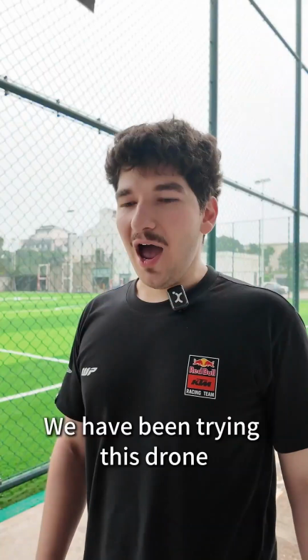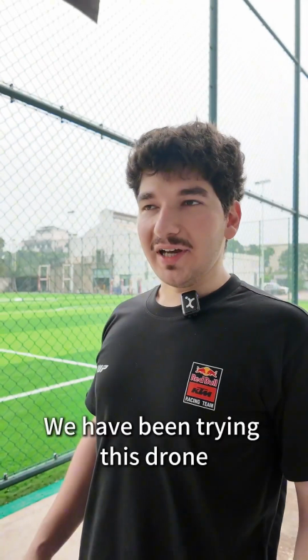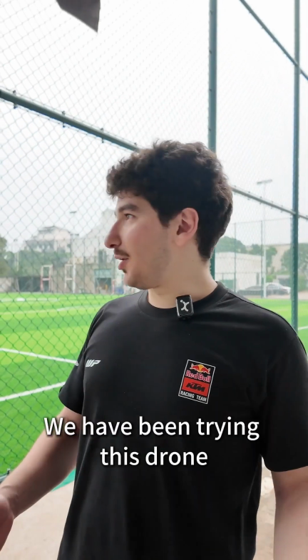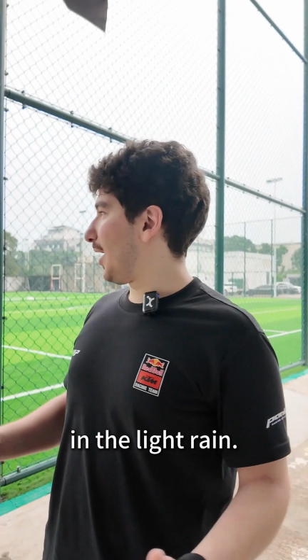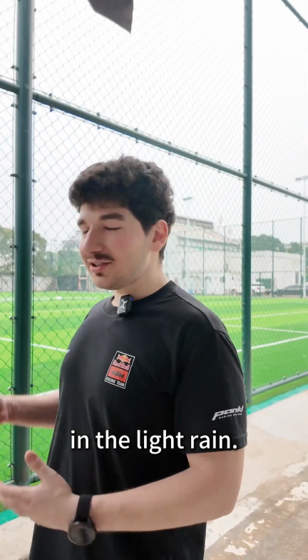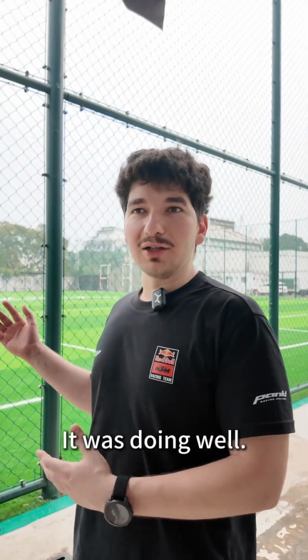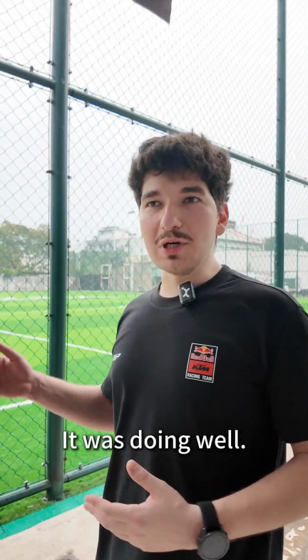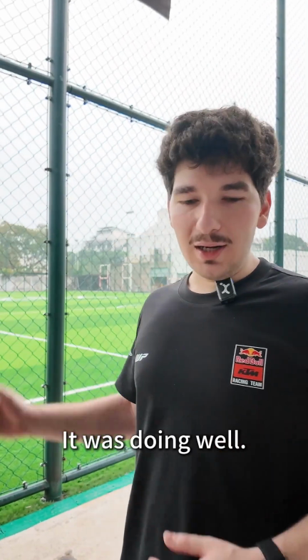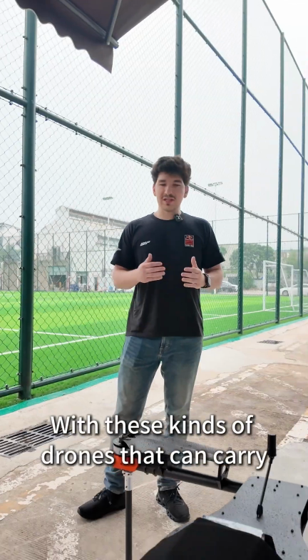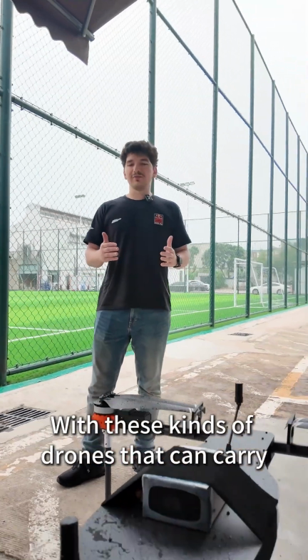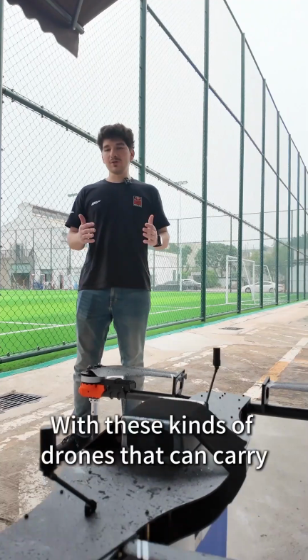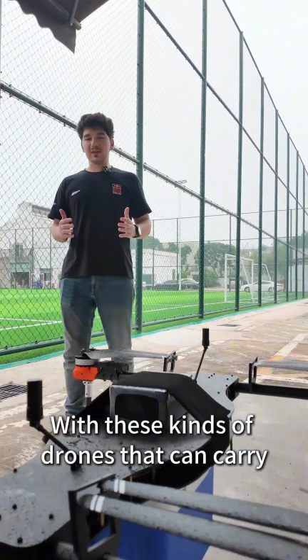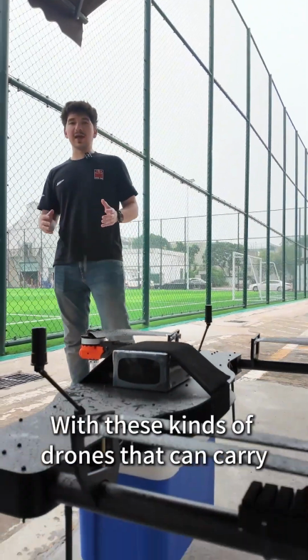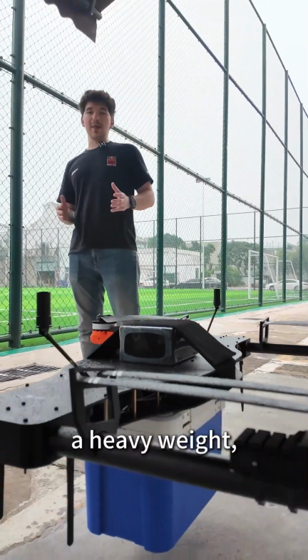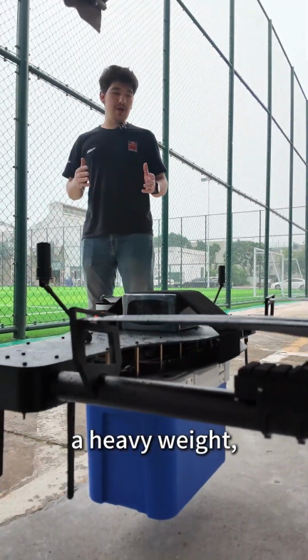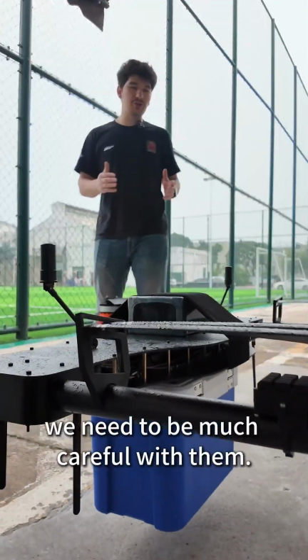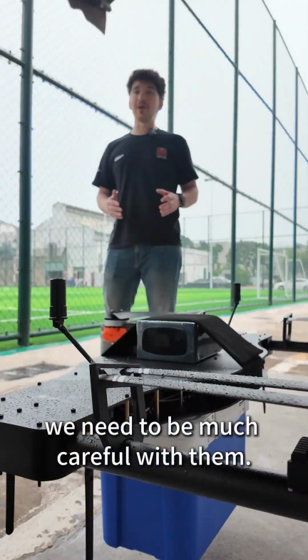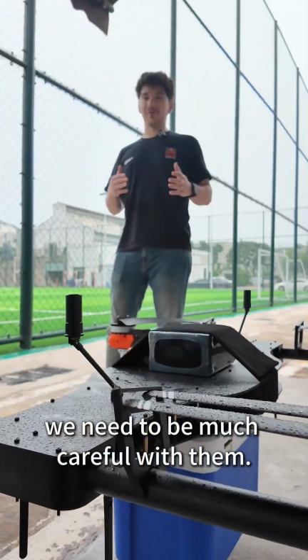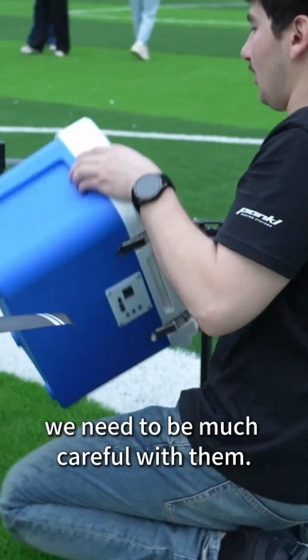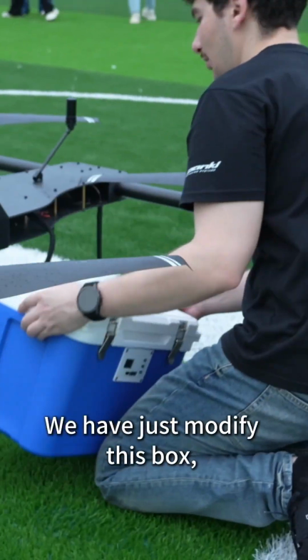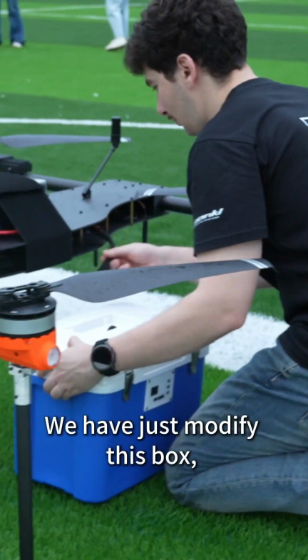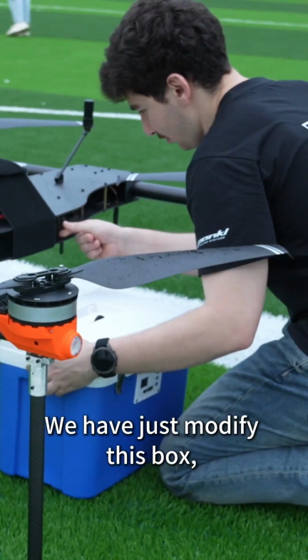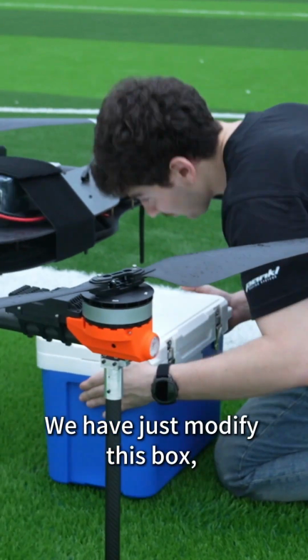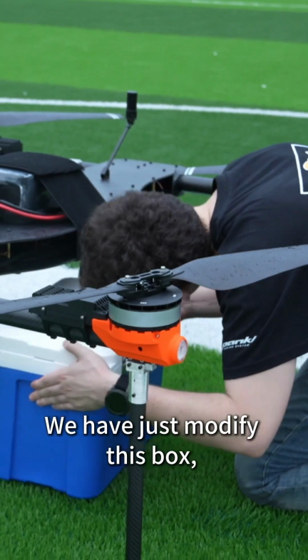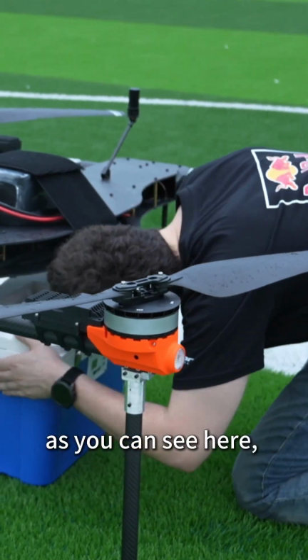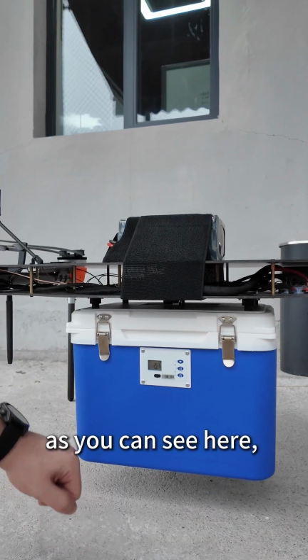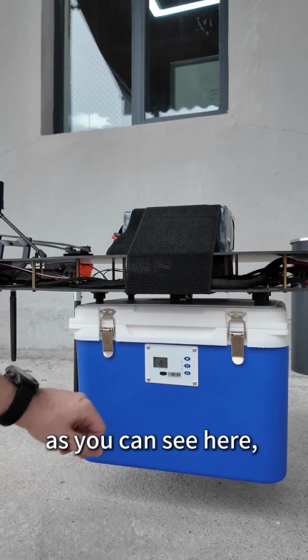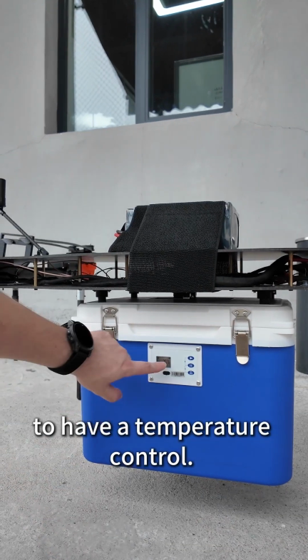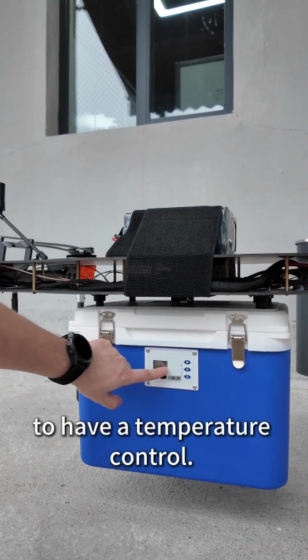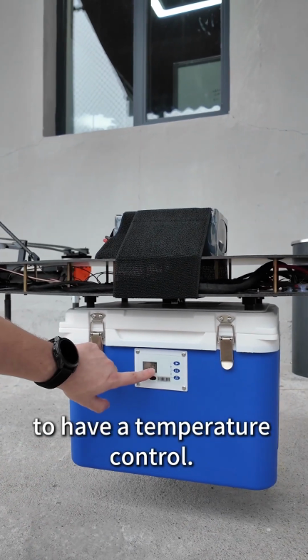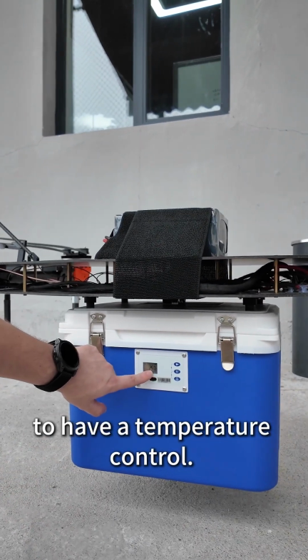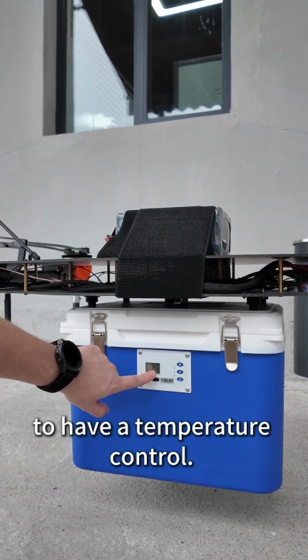We have been trying the drone in light rain and it was doing well. With these kinds of drones that can carry heavy weight, we need to be much more careful. We have just modified this box, as you can see here, to have temperature control.